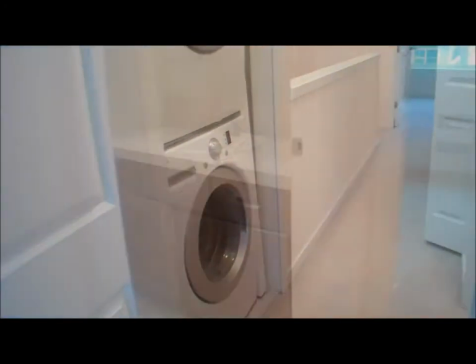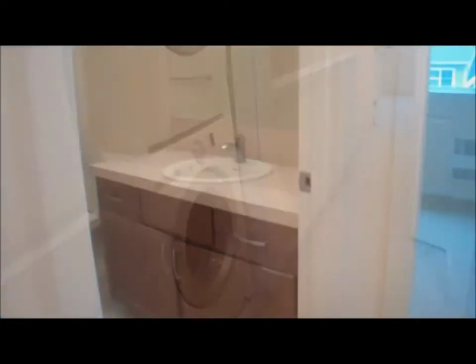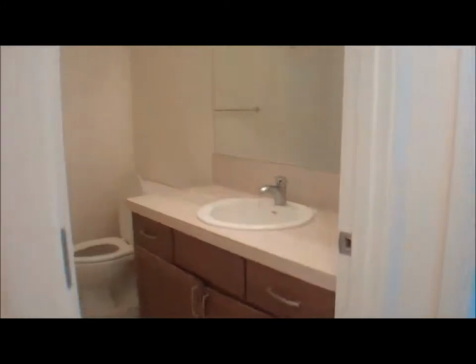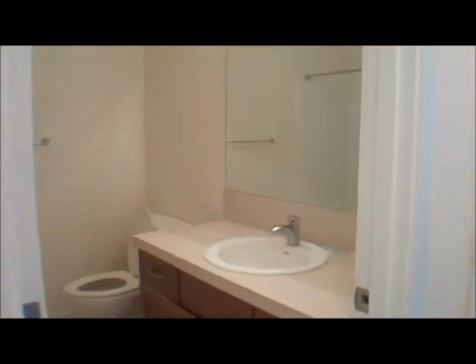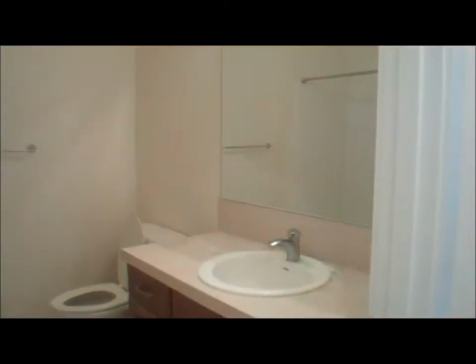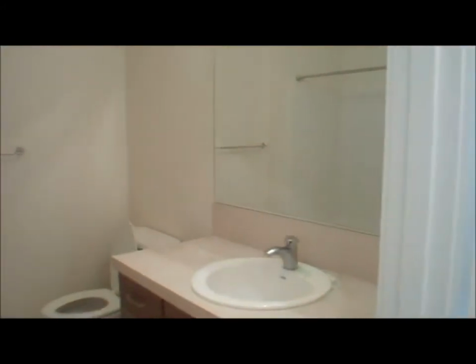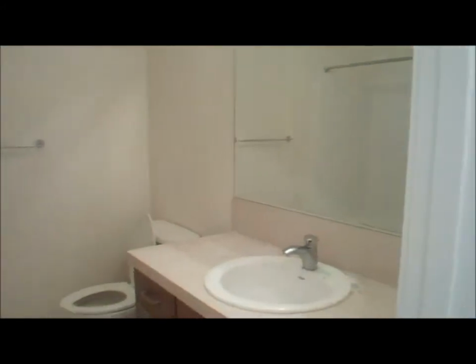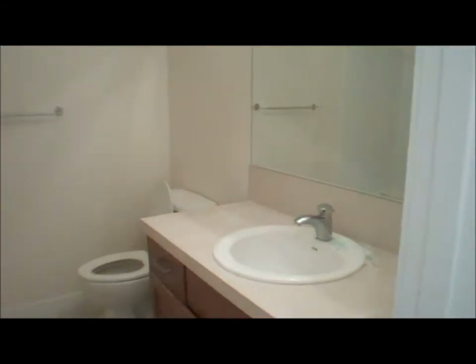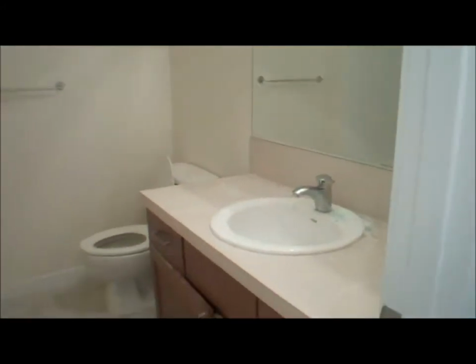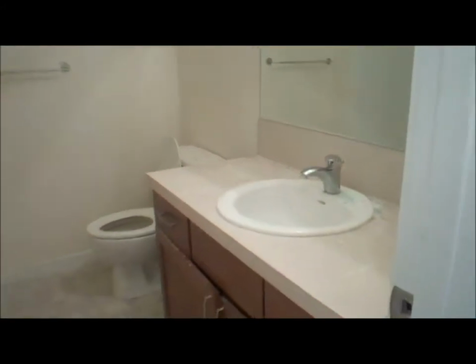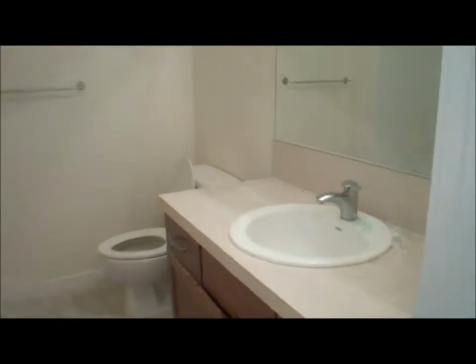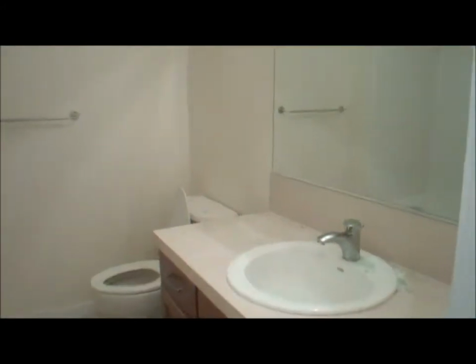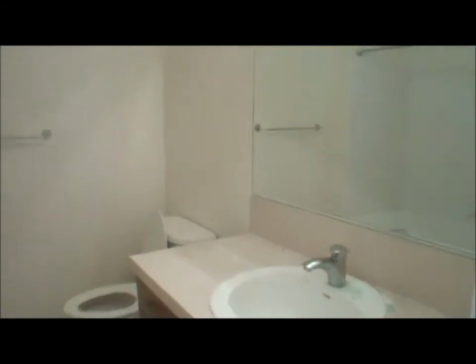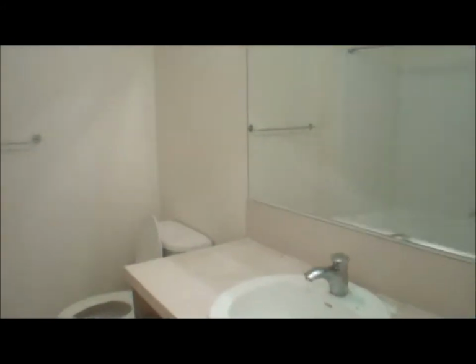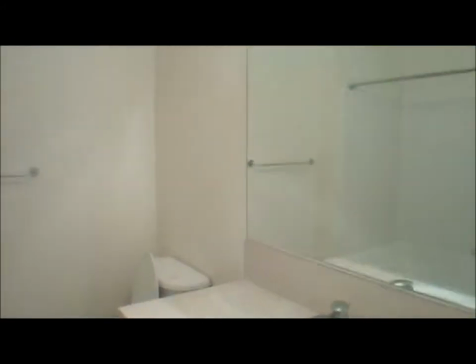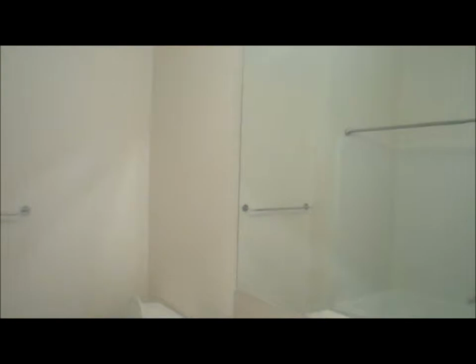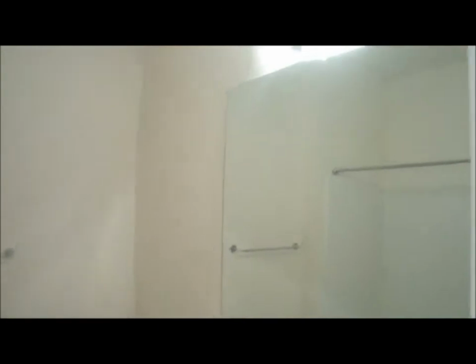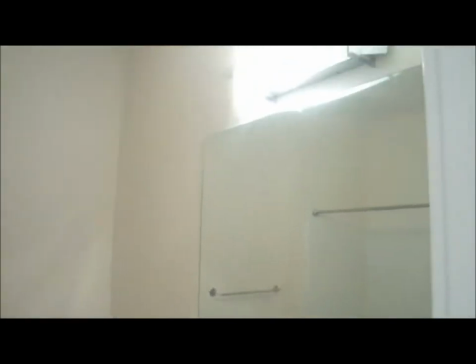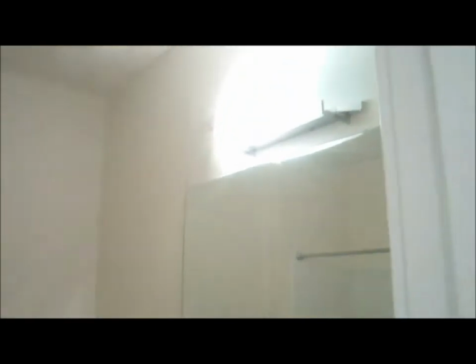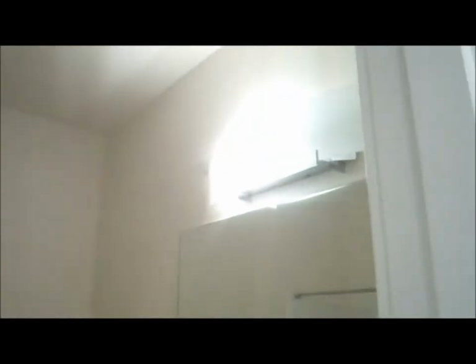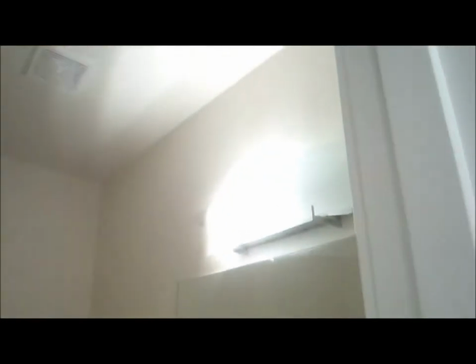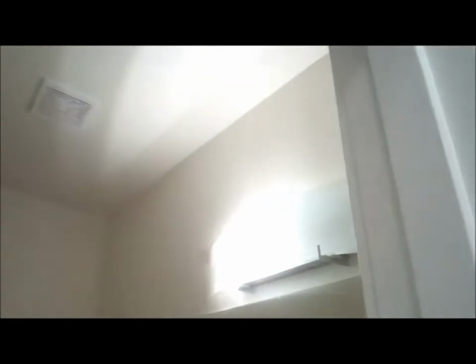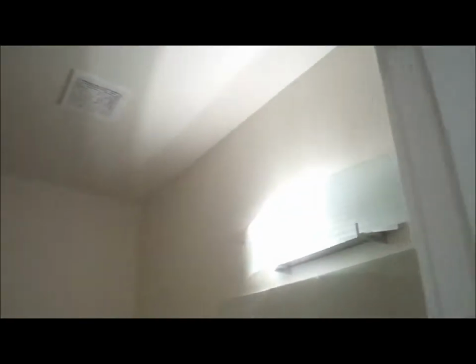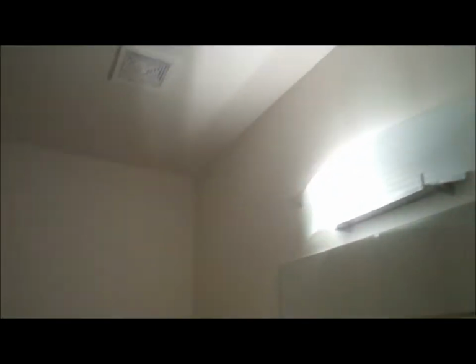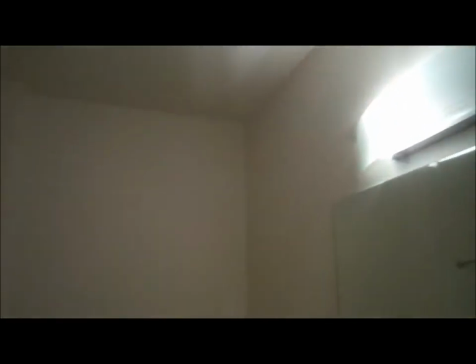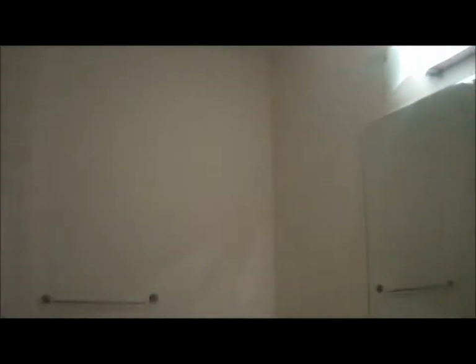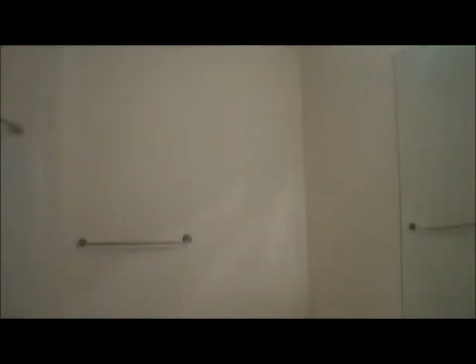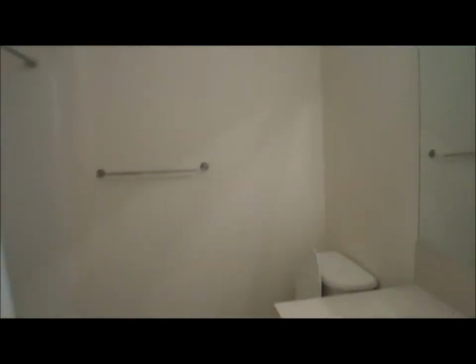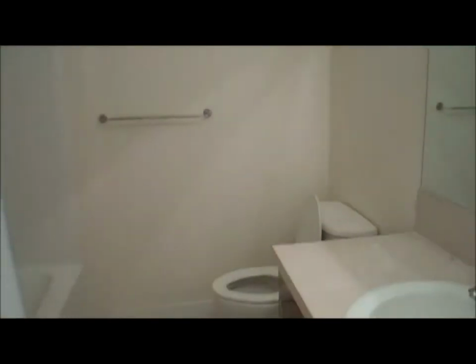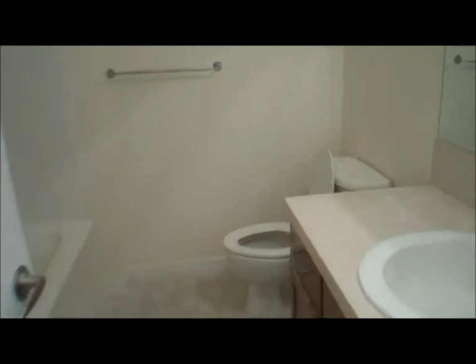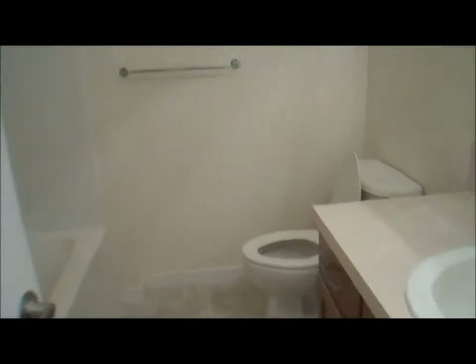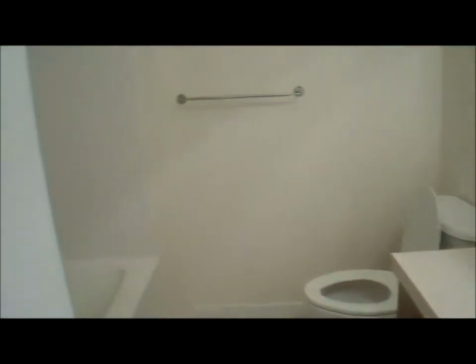The full bathroom has nice cabinets, tile countertops, a large mirror, a toilet, and a full shower.